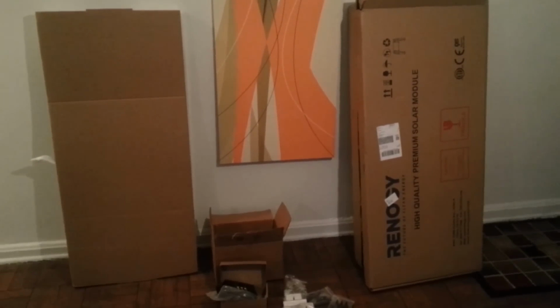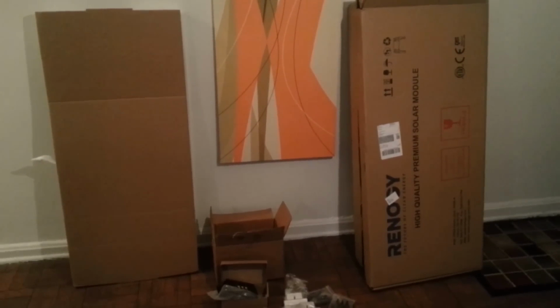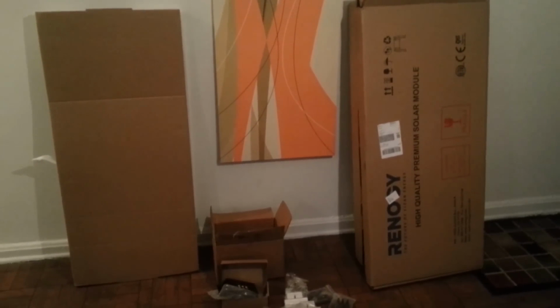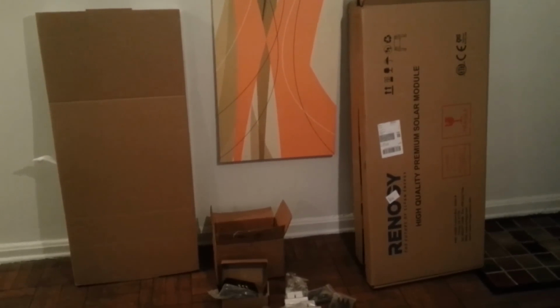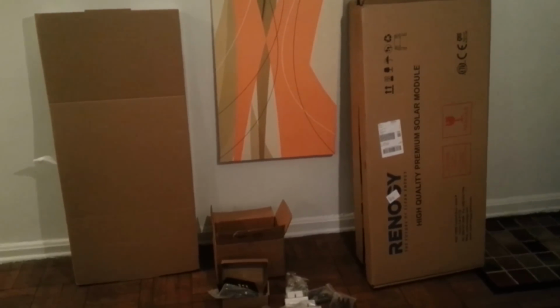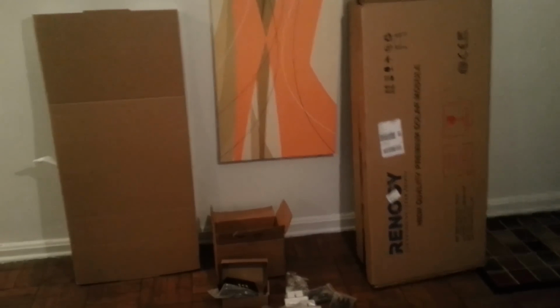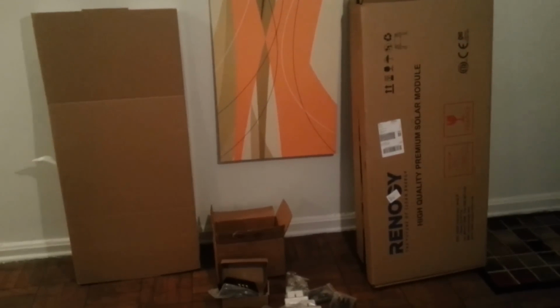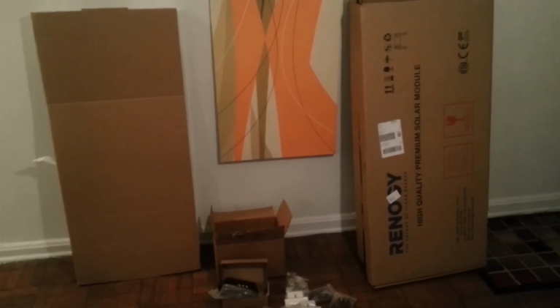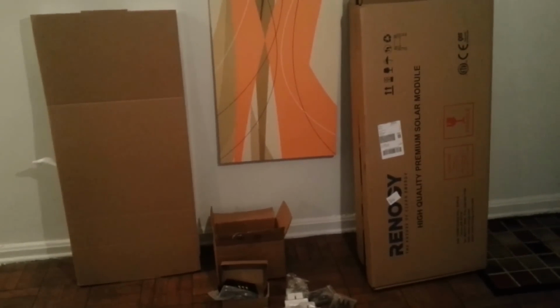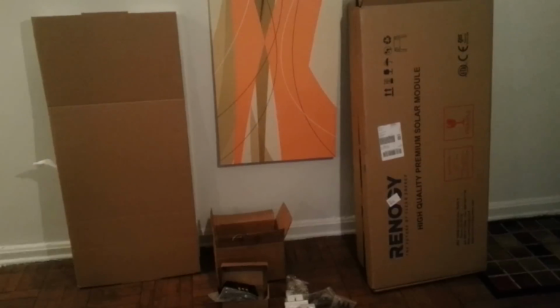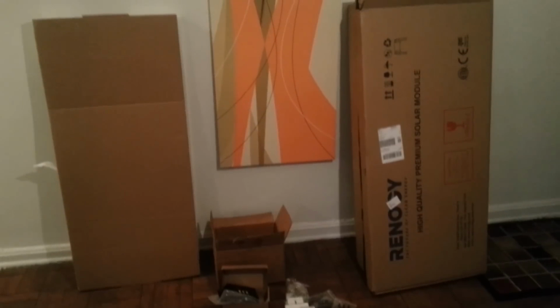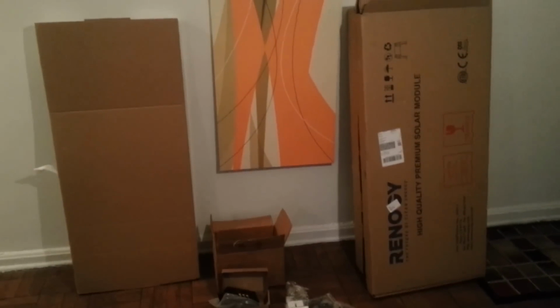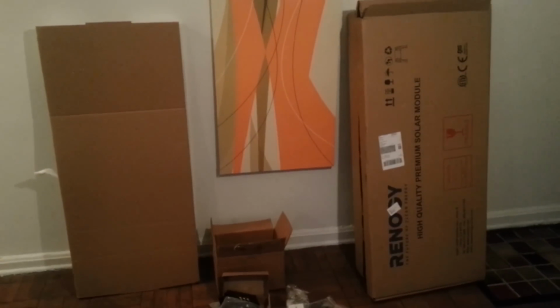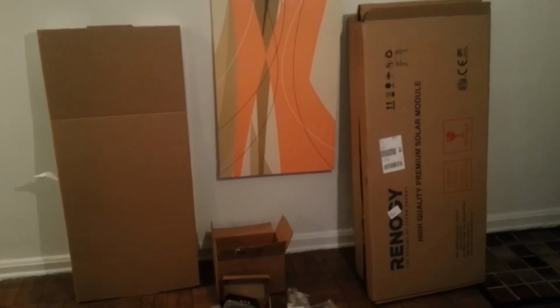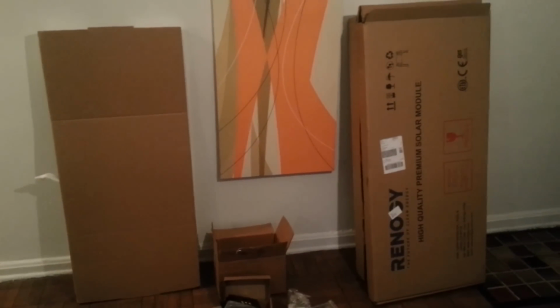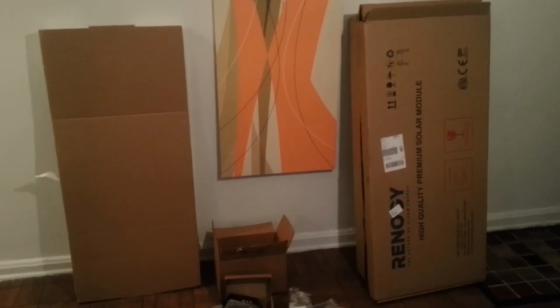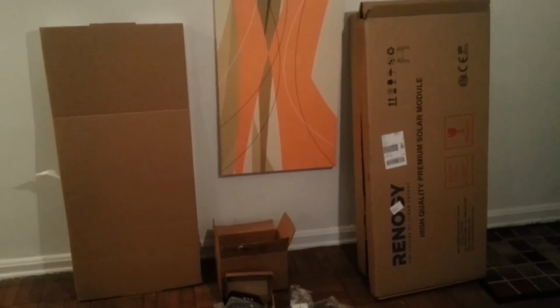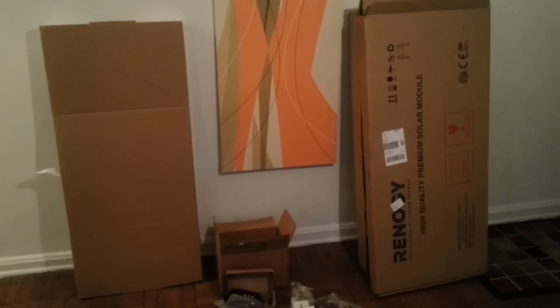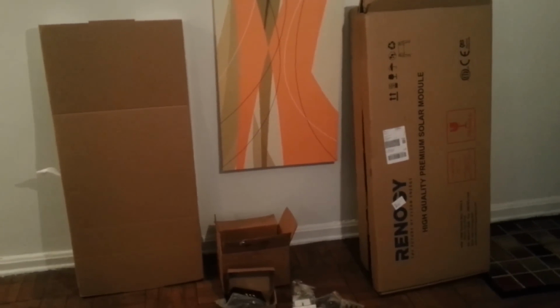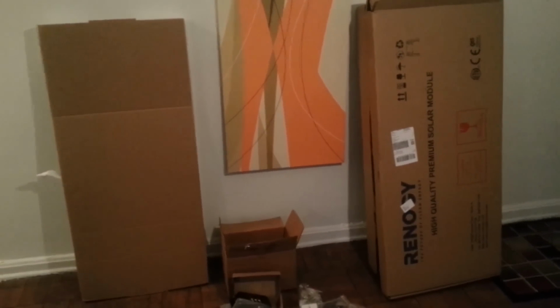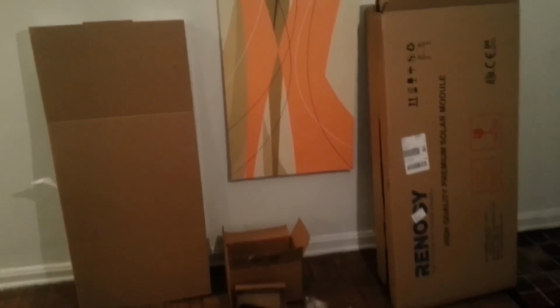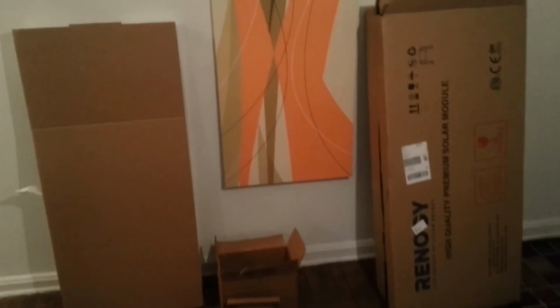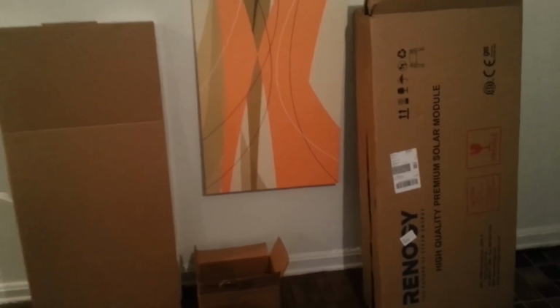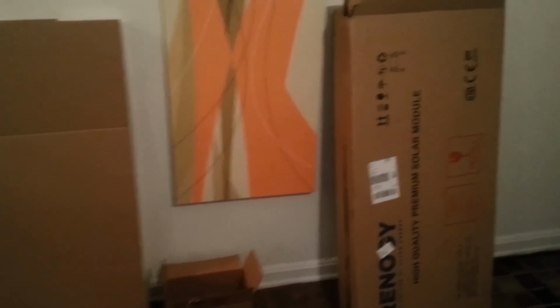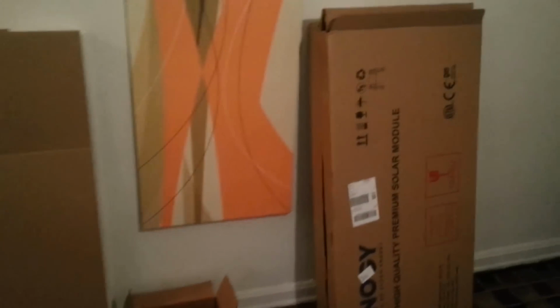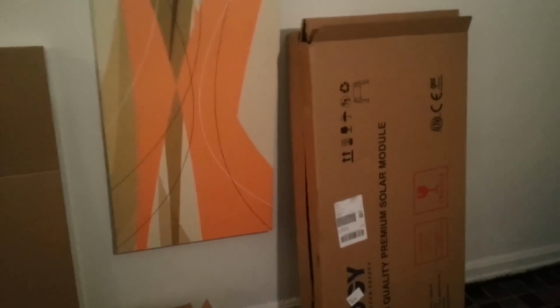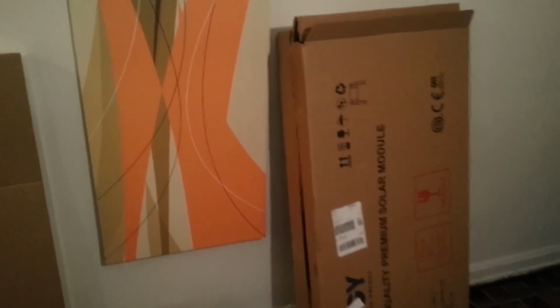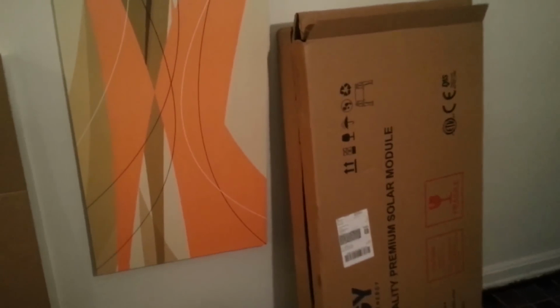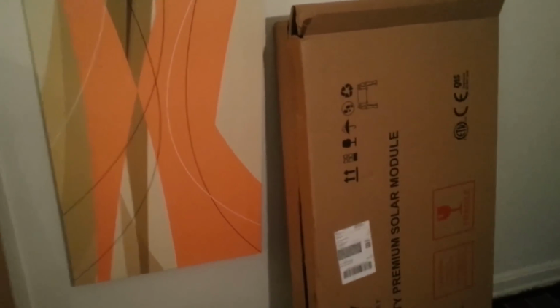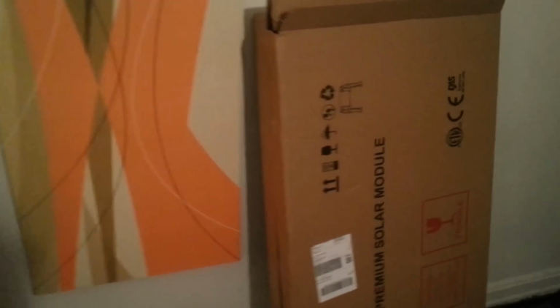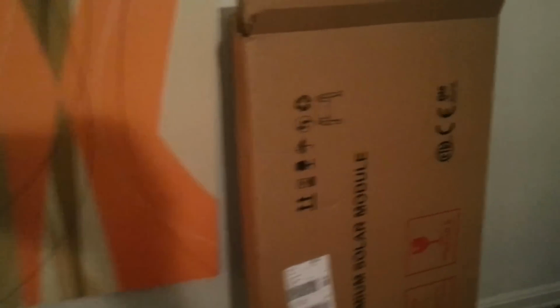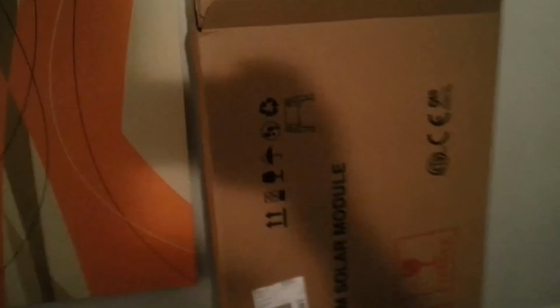Hey everyone, this is Brendan from Brendan's Travels. Today my new solar panel kit arrived and I'm going to talk a little bit about it before it gets mounted to the roof of my RV tomorrow afternoon.